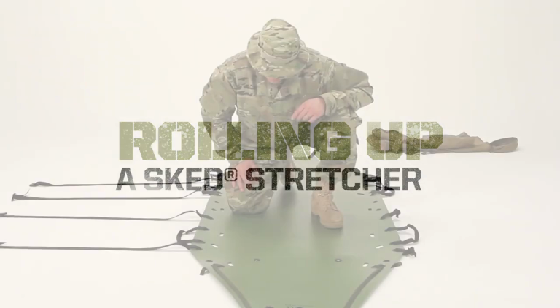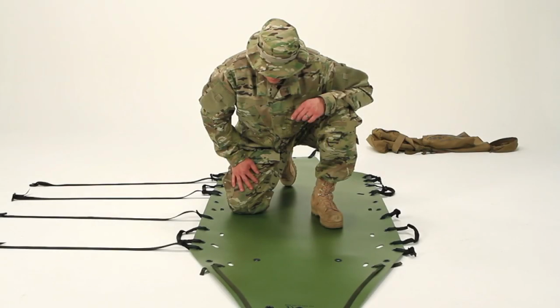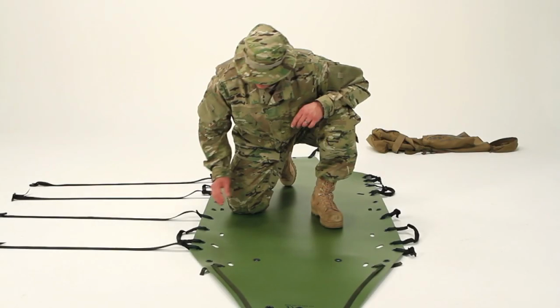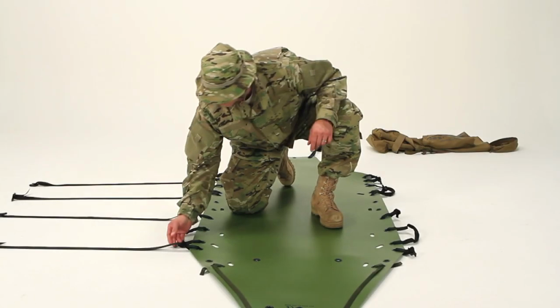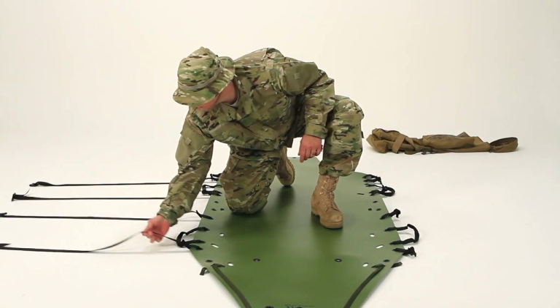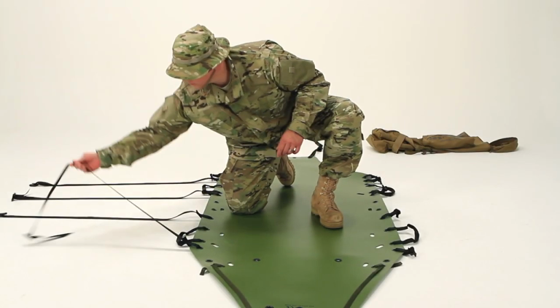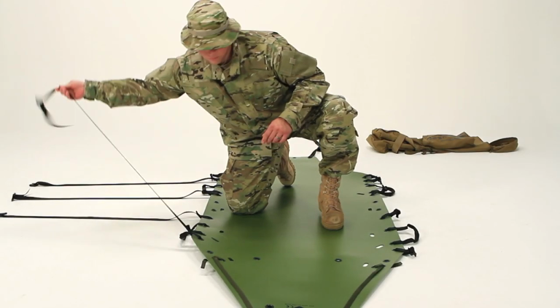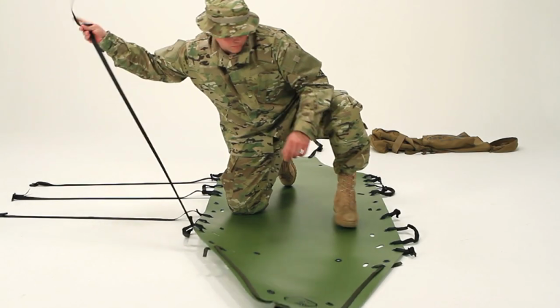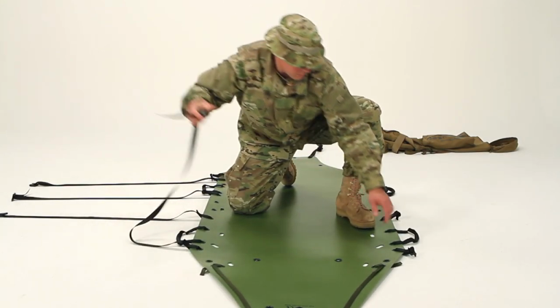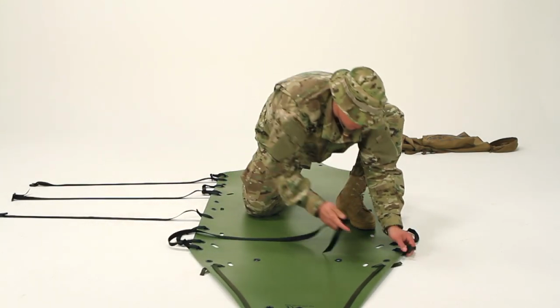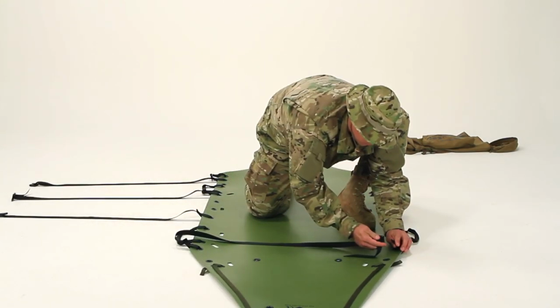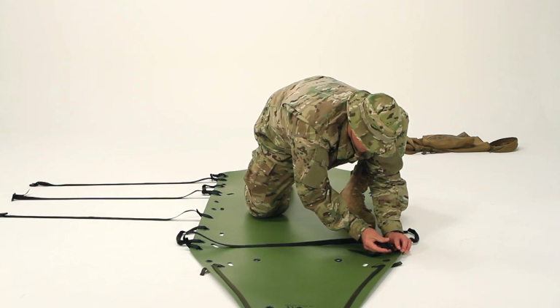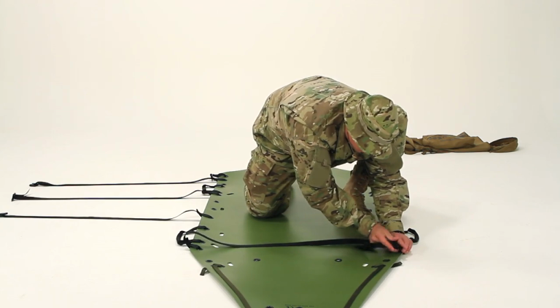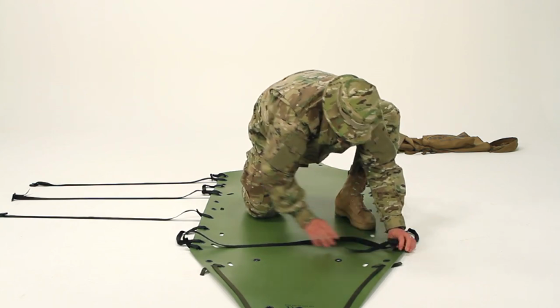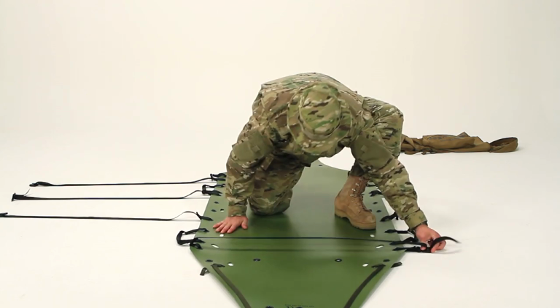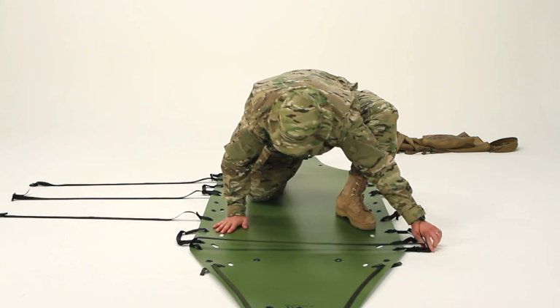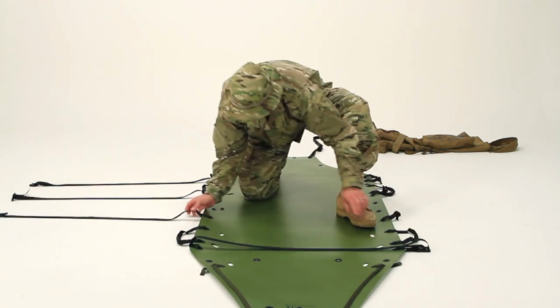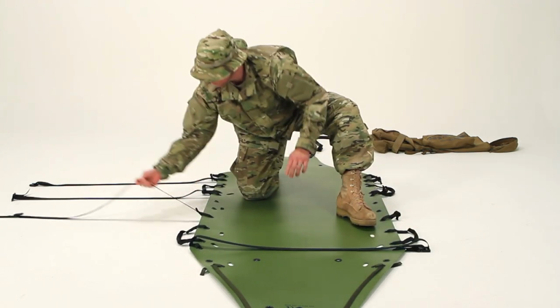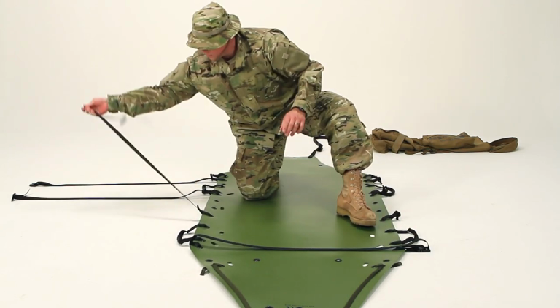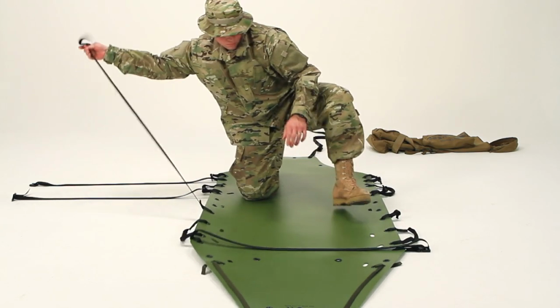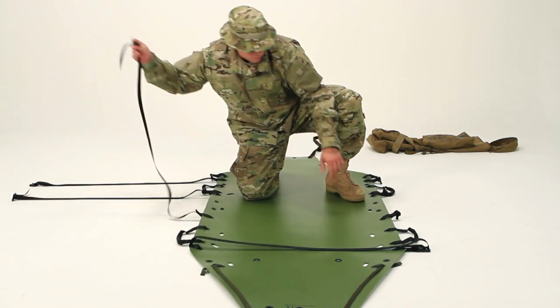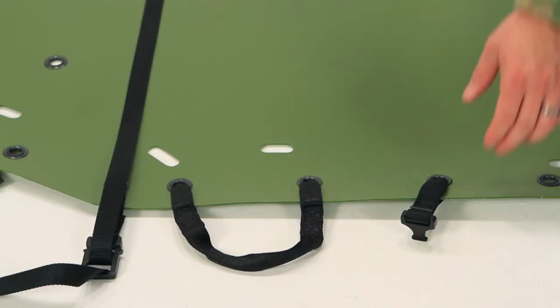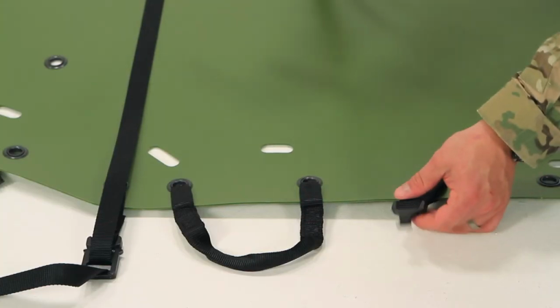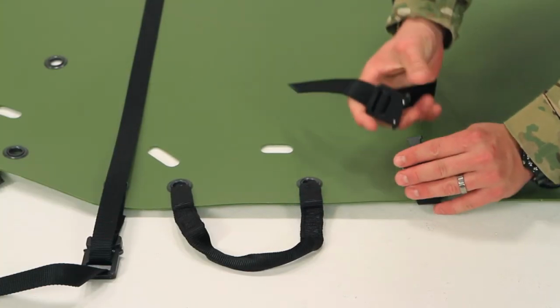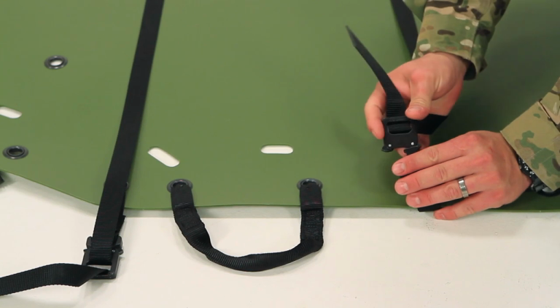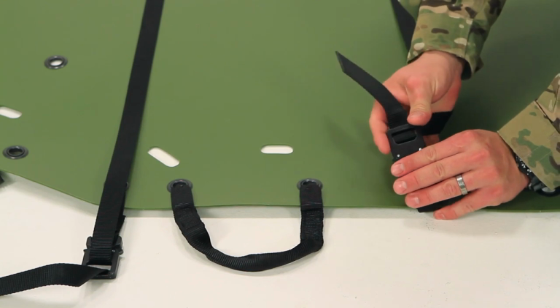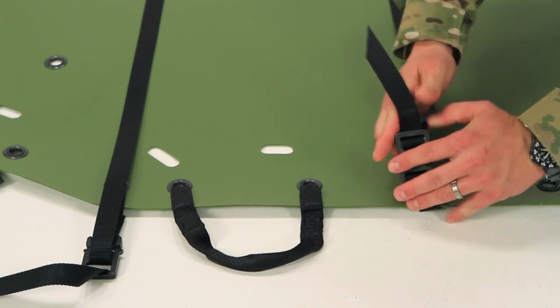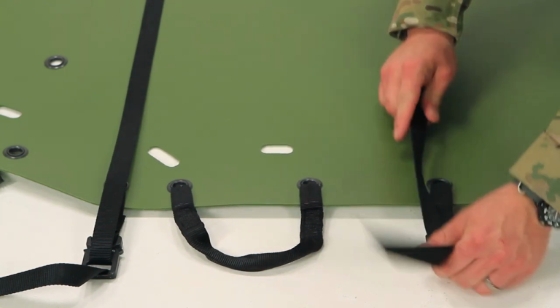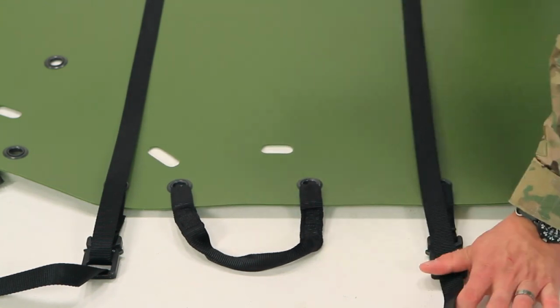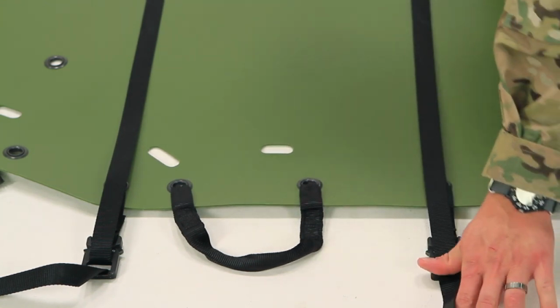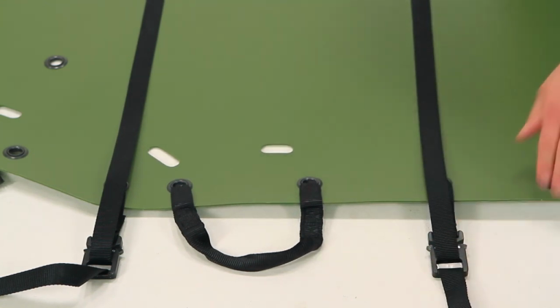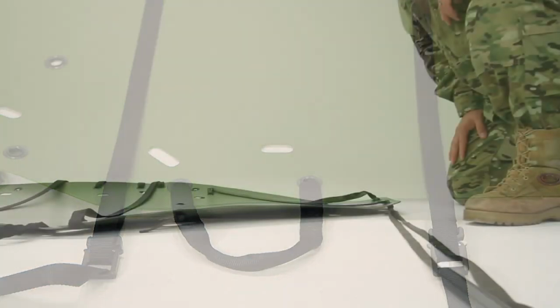It's easy to repack the Sked. Begin by buckling the straps and laying them outside the perimeter of the Sked. Make sure the straps are laid out flat so it'll be easy to tighten them the next time you use the Sked.